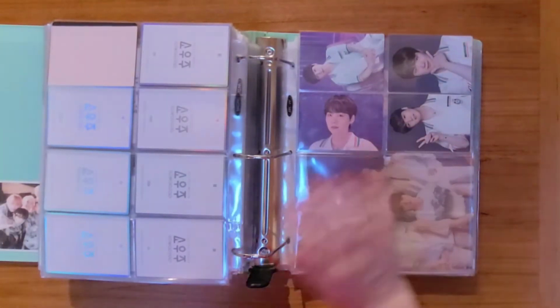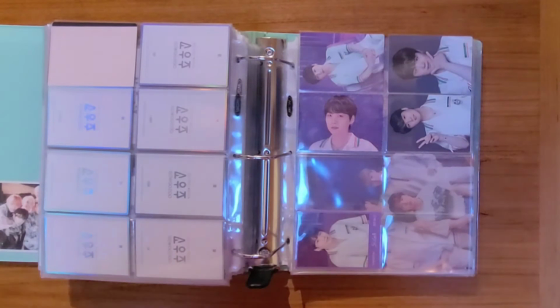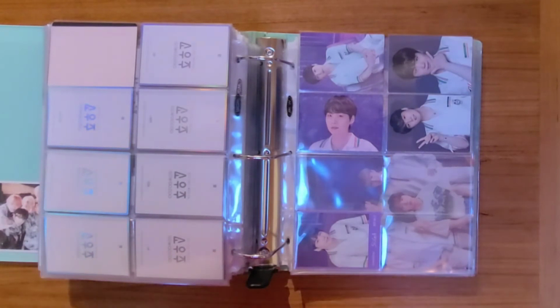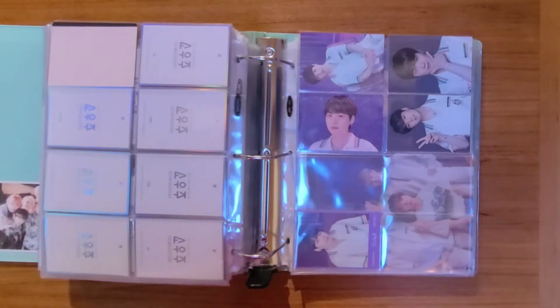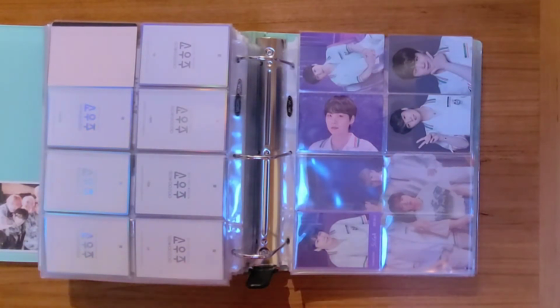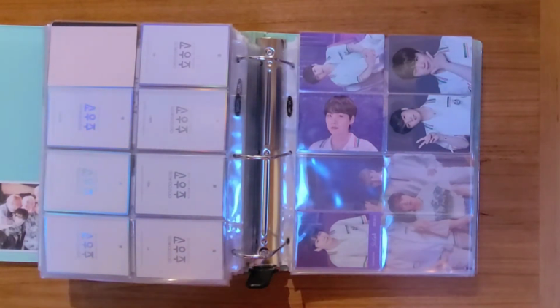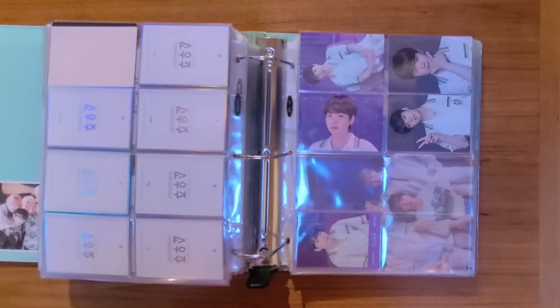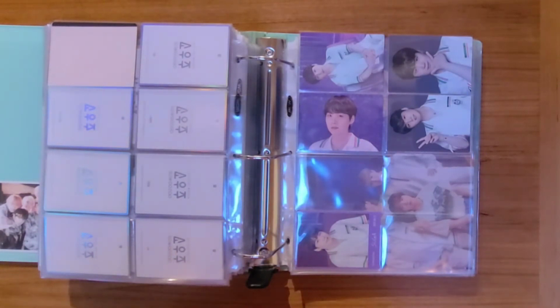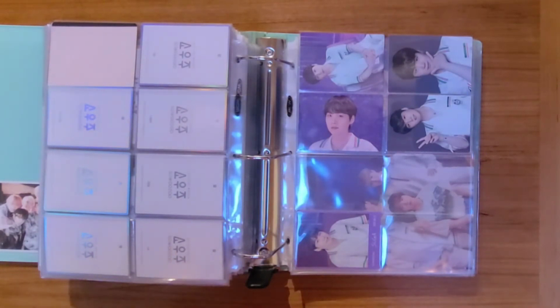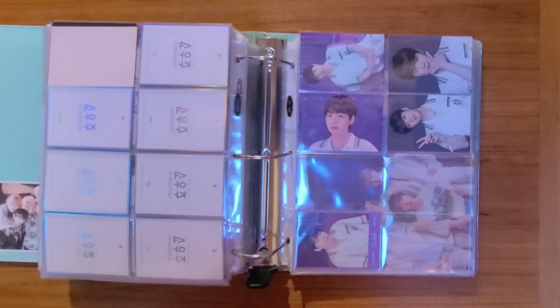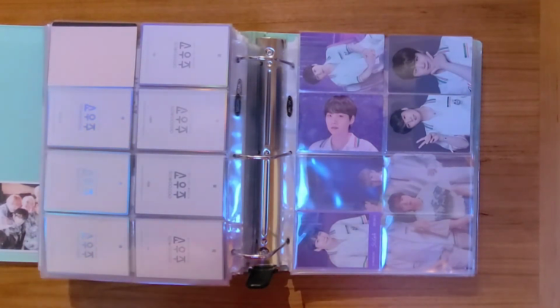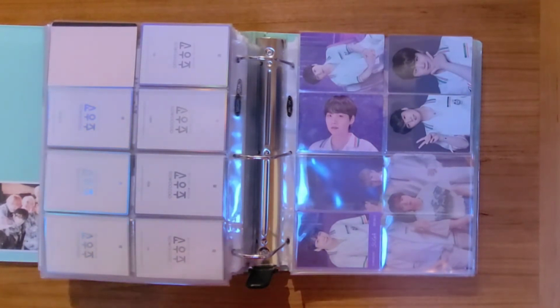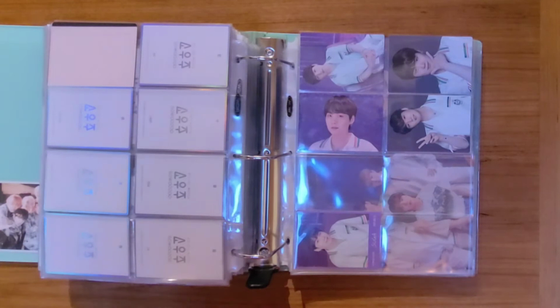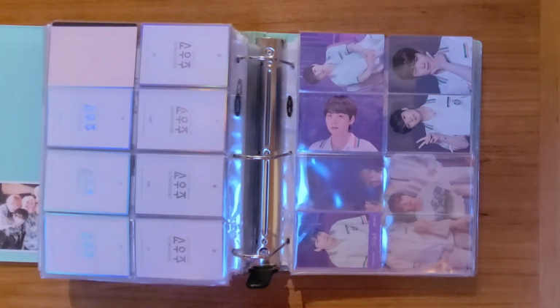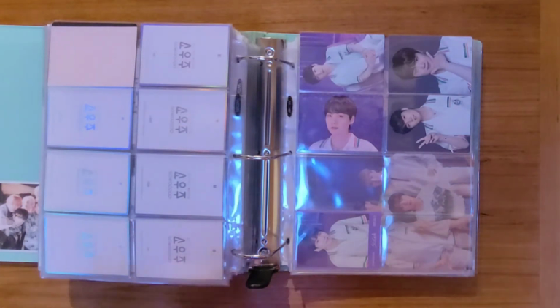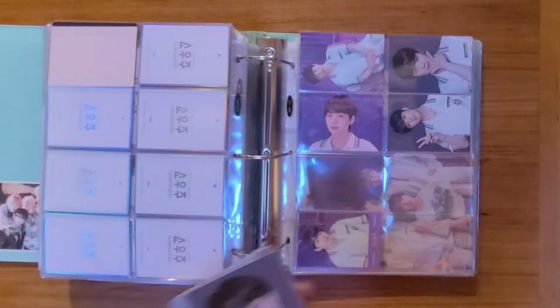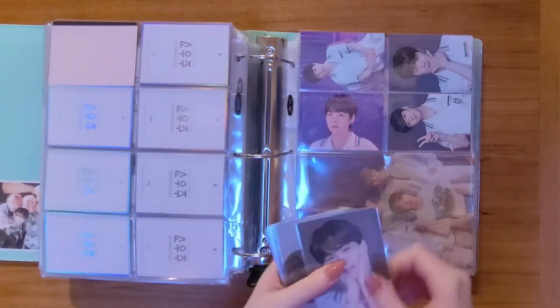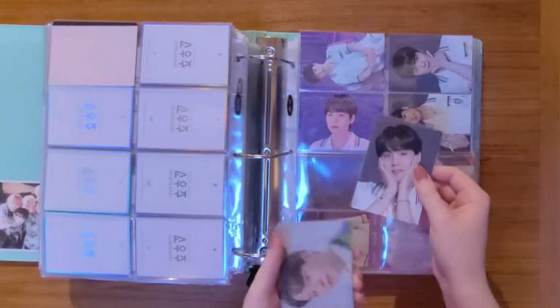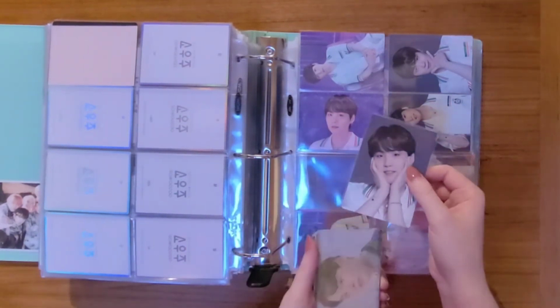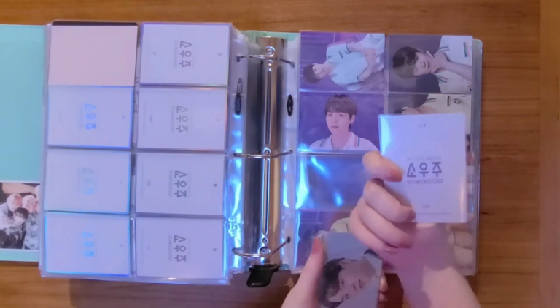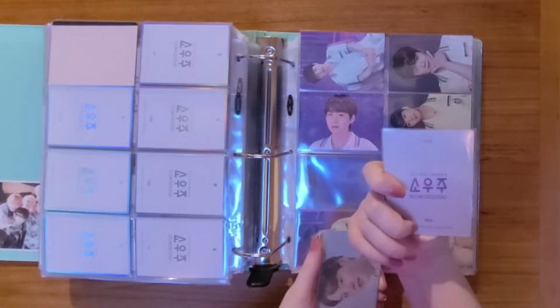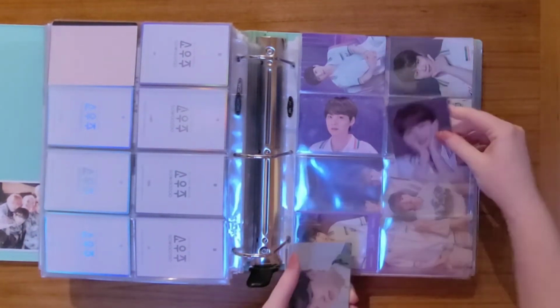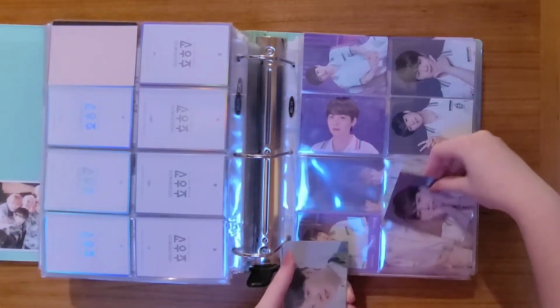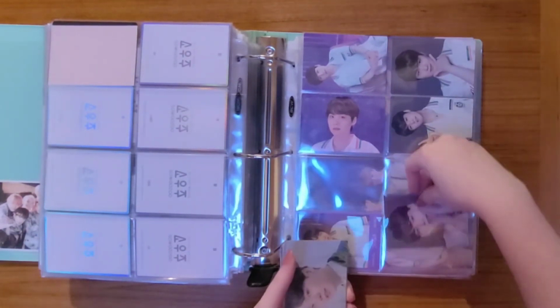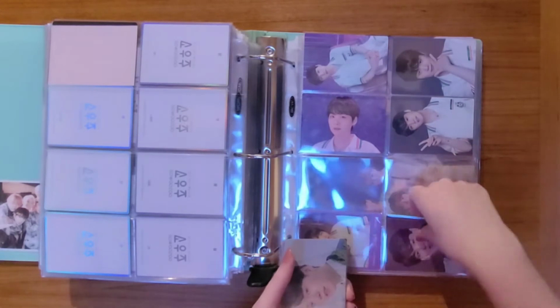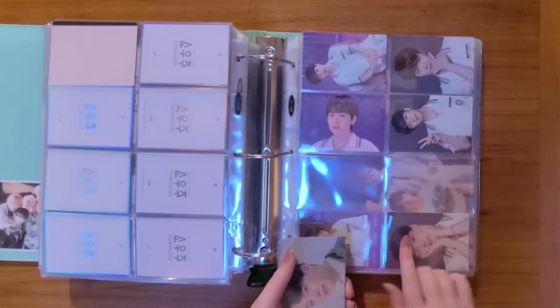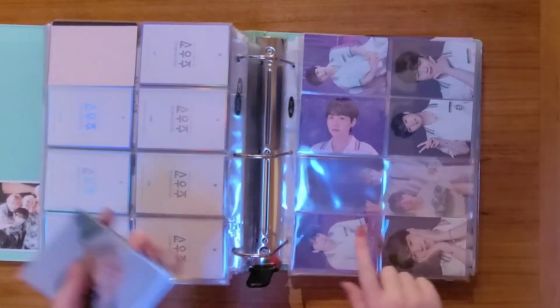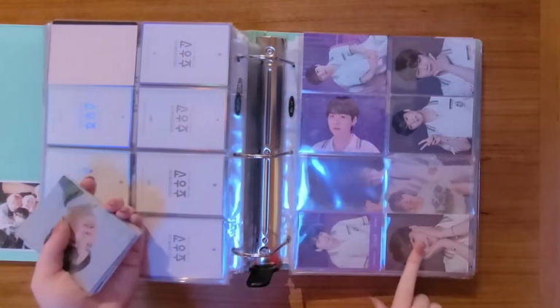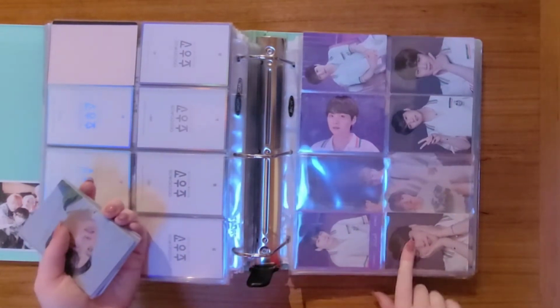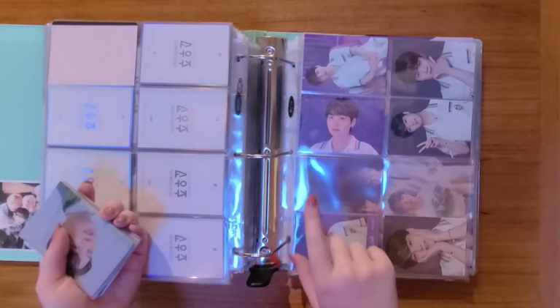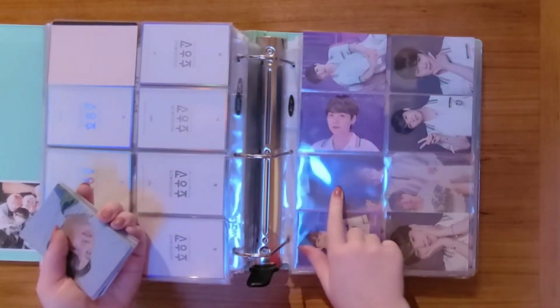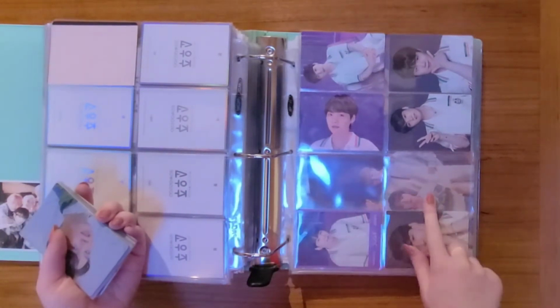And now we will do the mini photo cards. So we have another Yoongi to put away — this is five out of eight. Now I am just missing two and six.